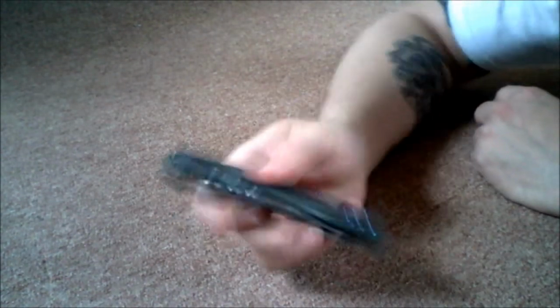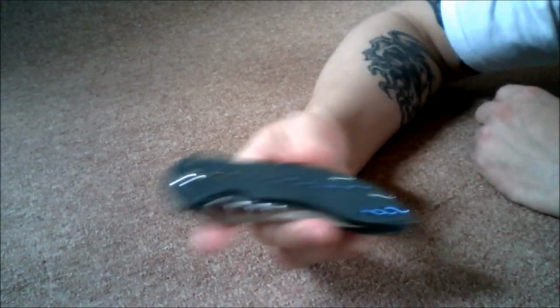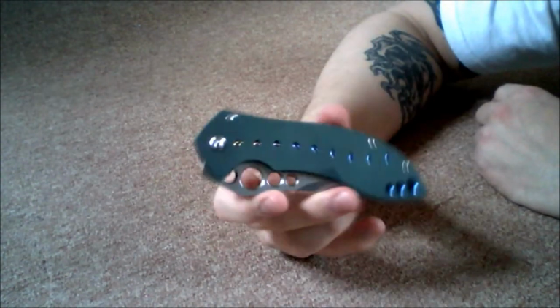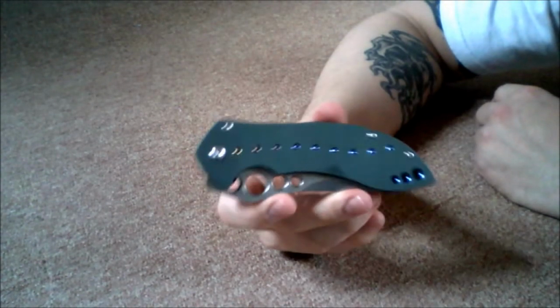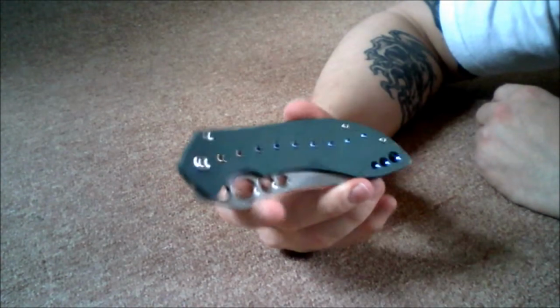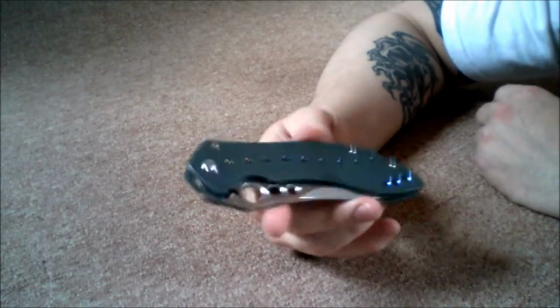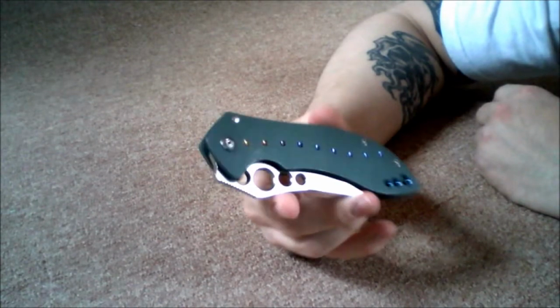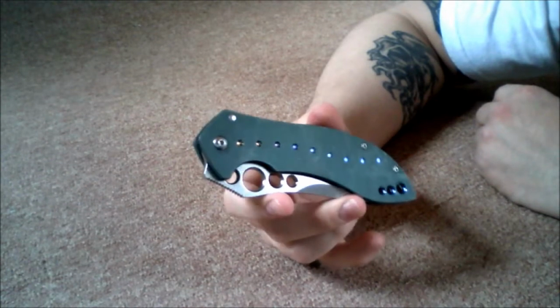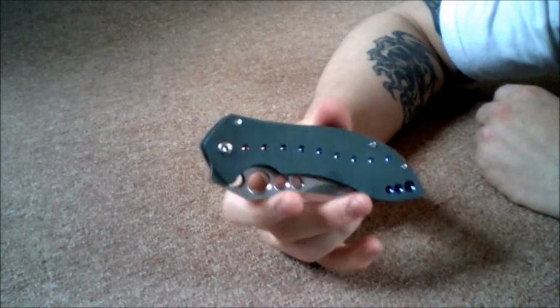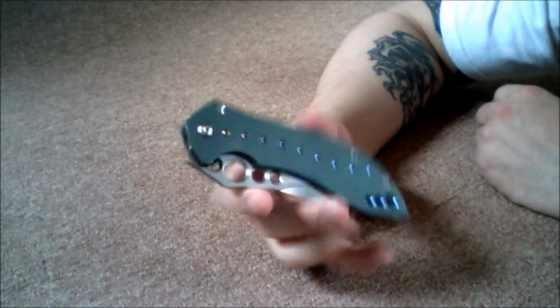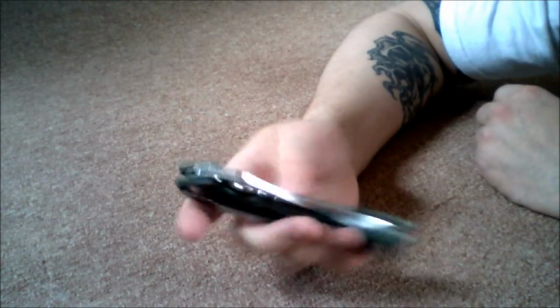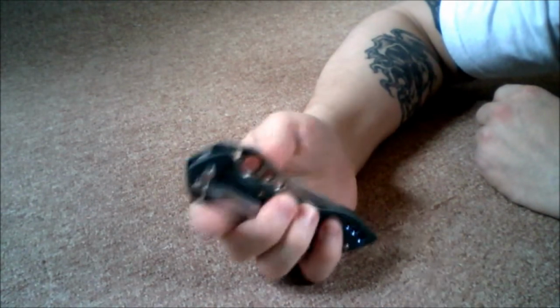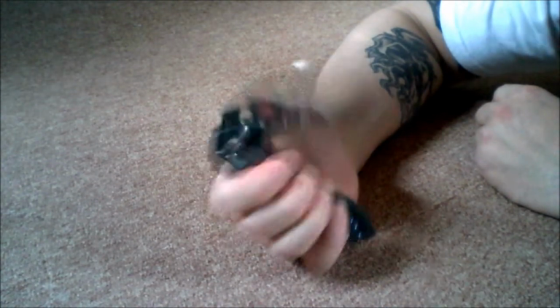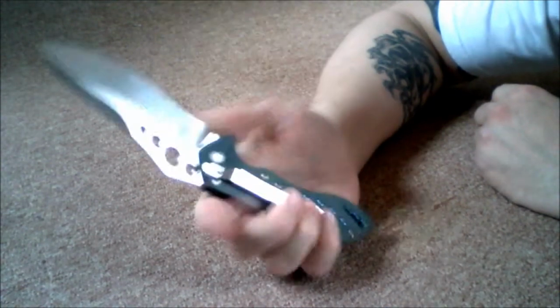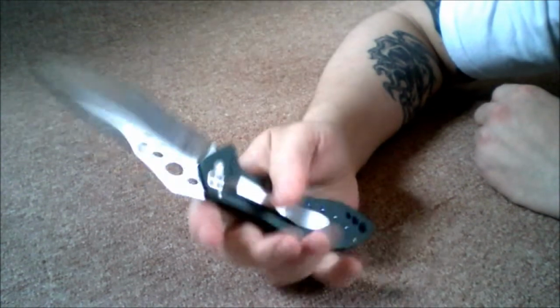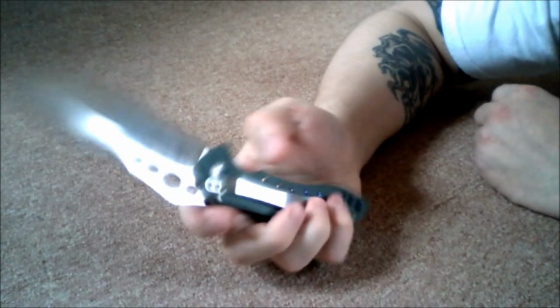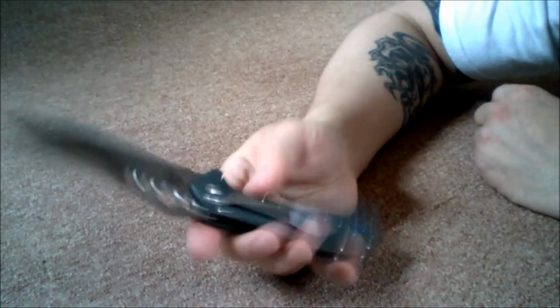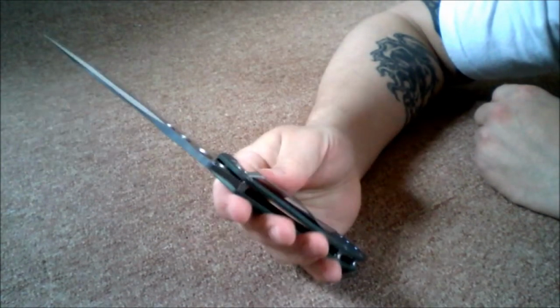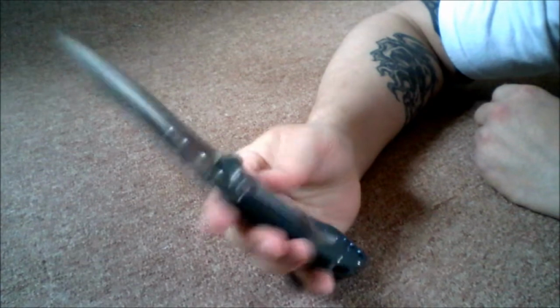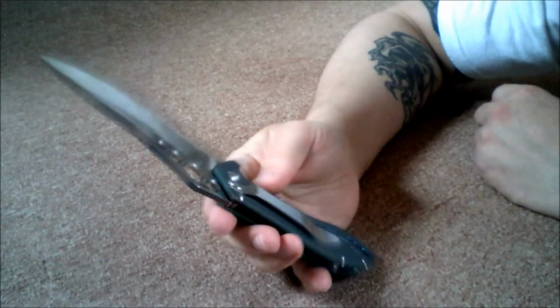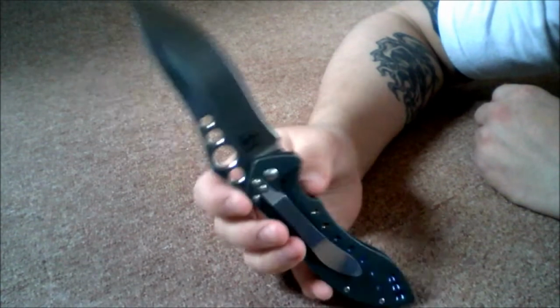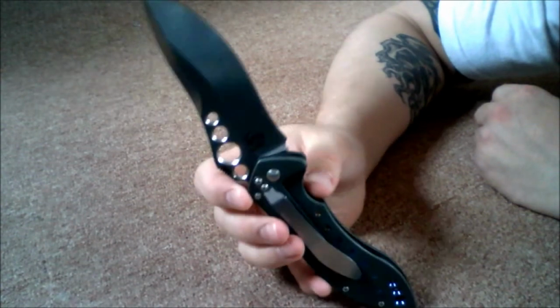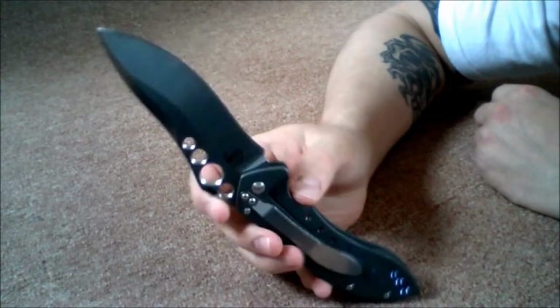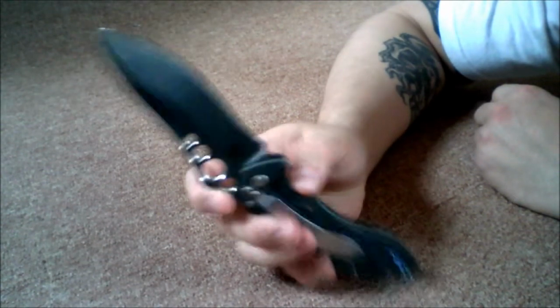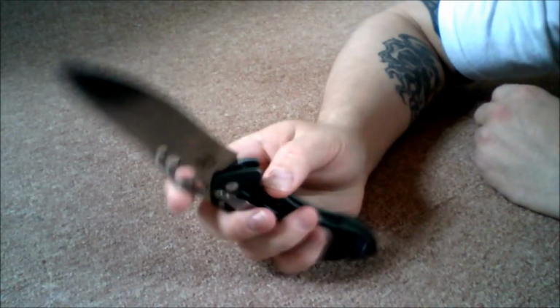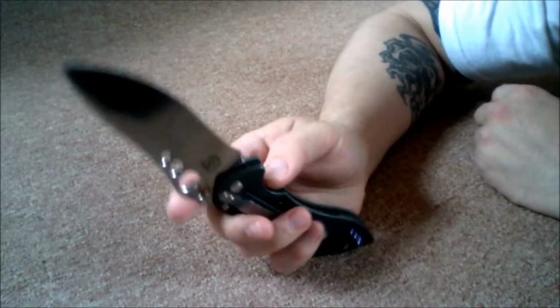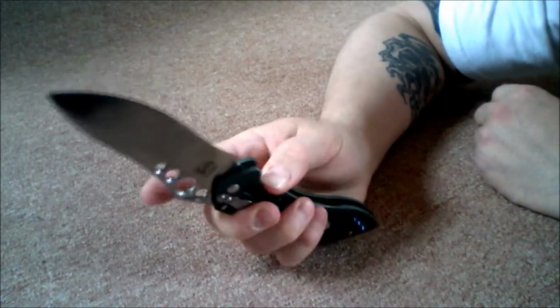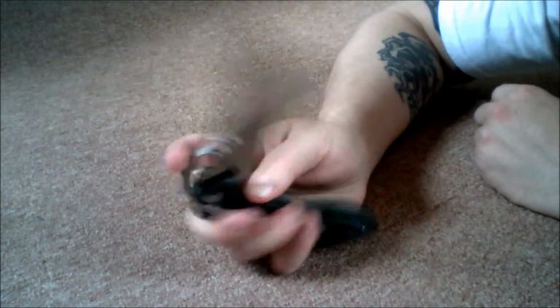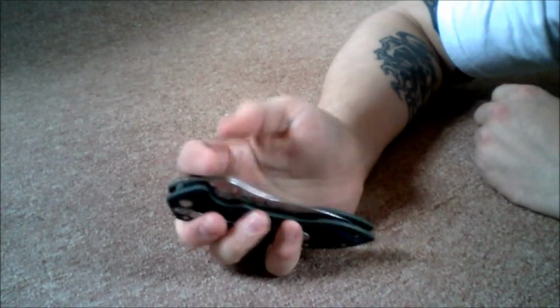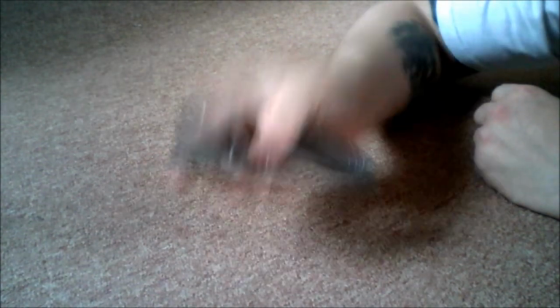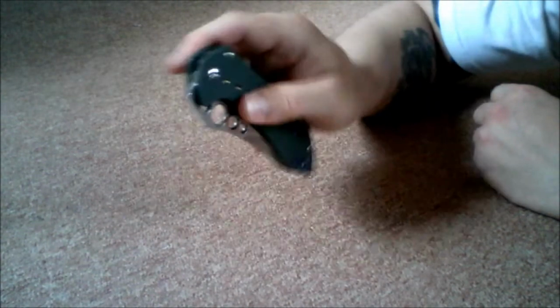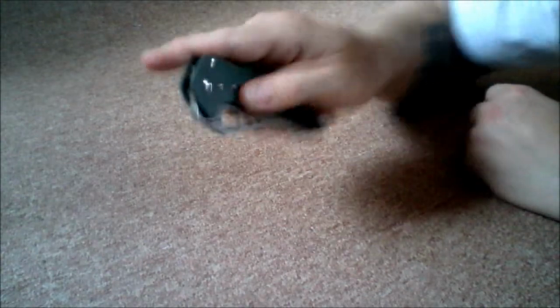The Benchmade Skirmish 630 — discontinued model, but I love using it. I love taking it to barbecues. I've used it on chicken, ribs, steaks — any type of animal flesh.